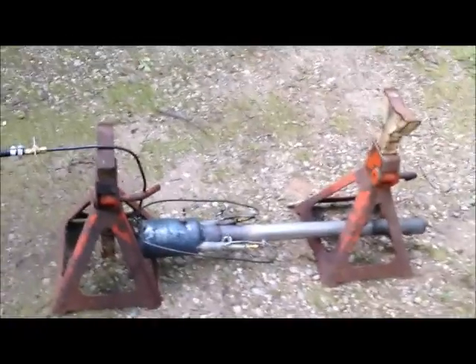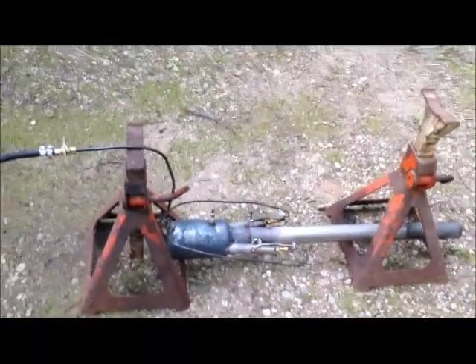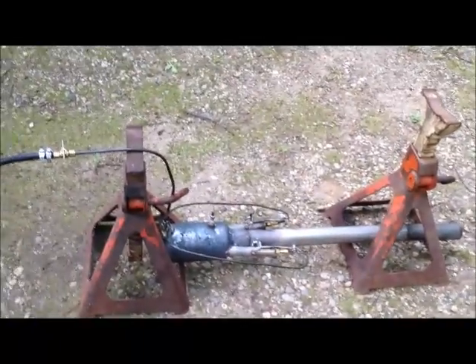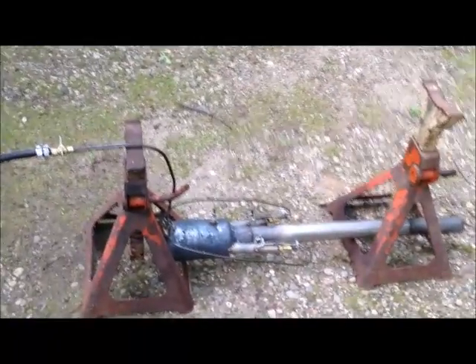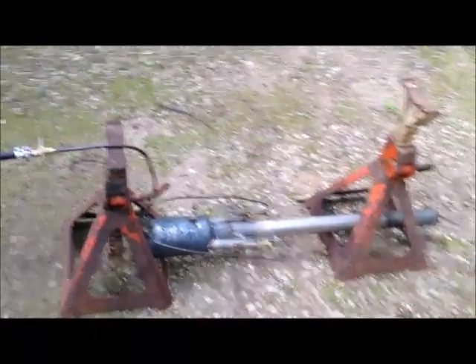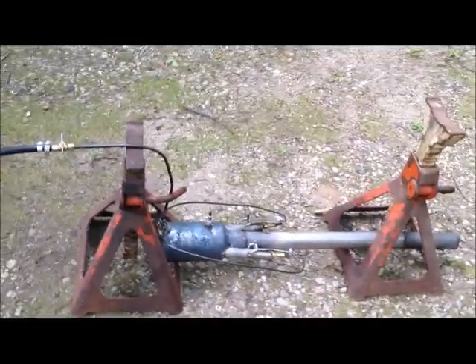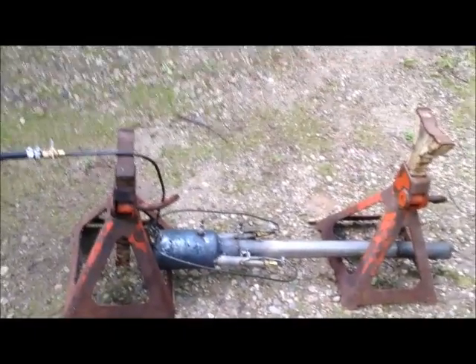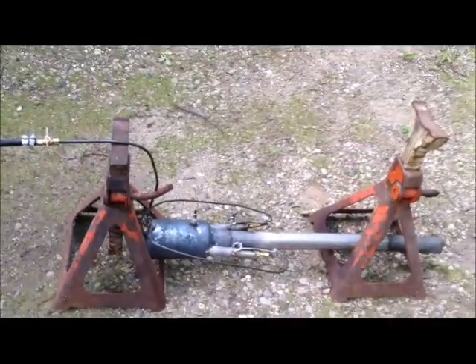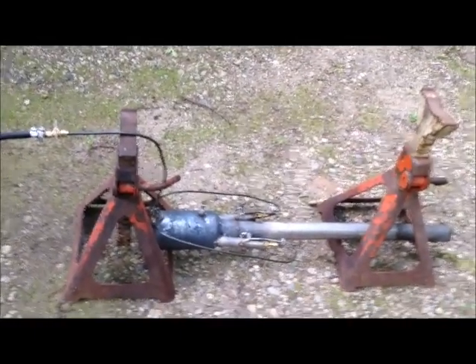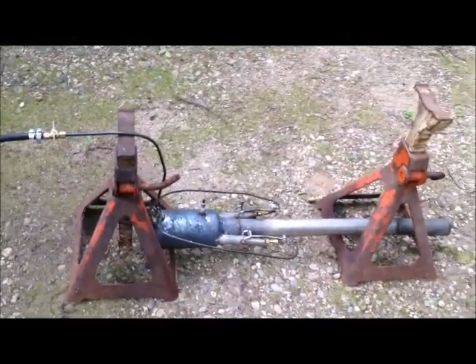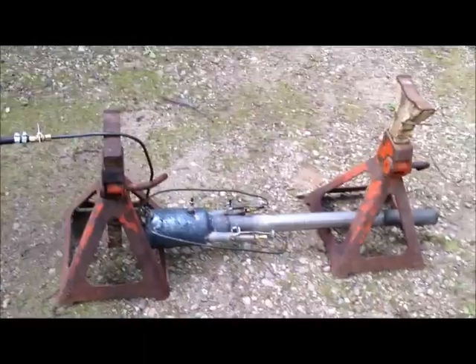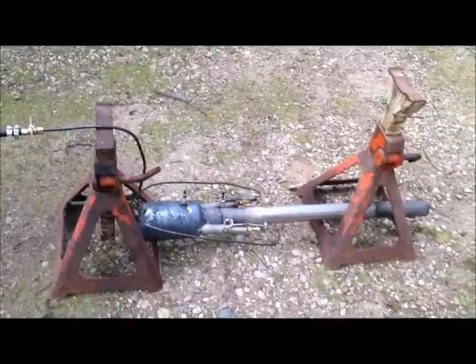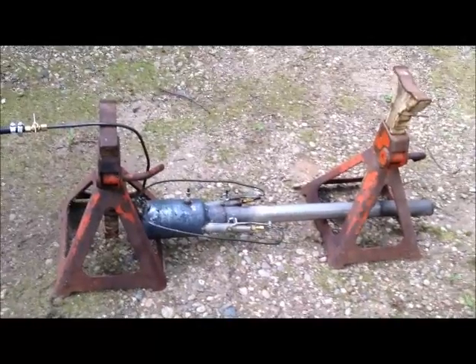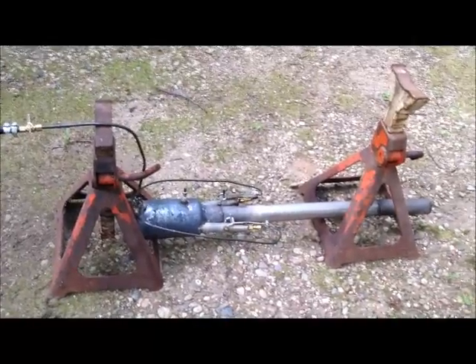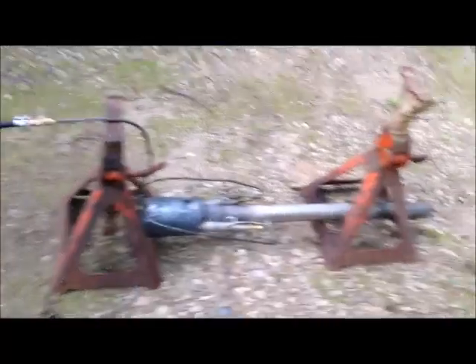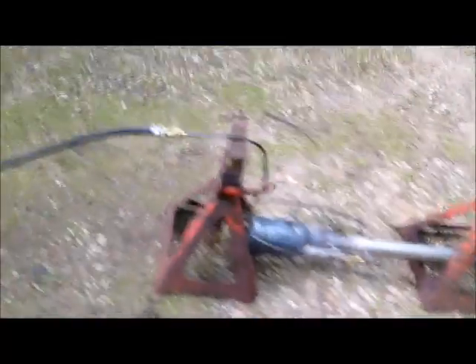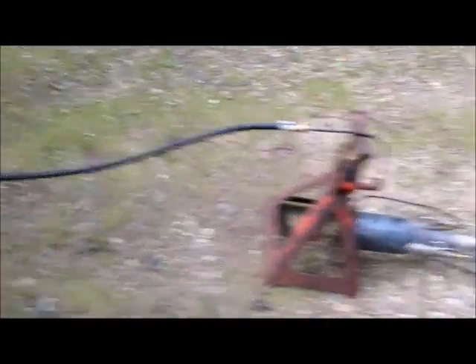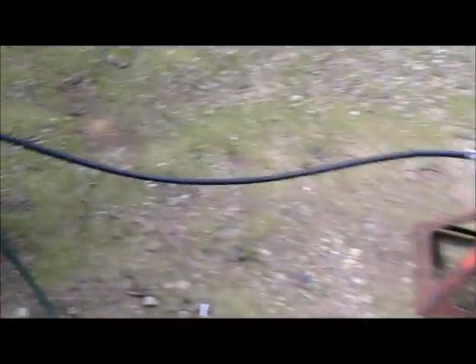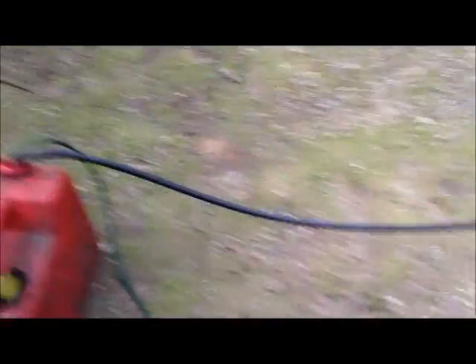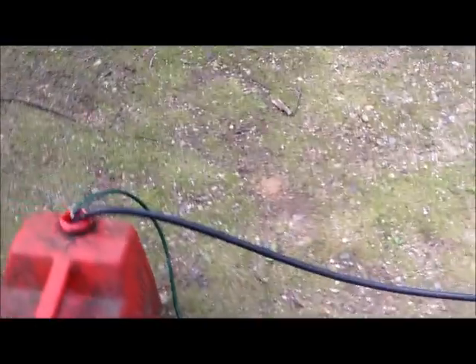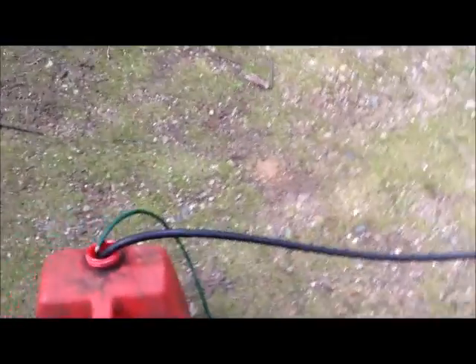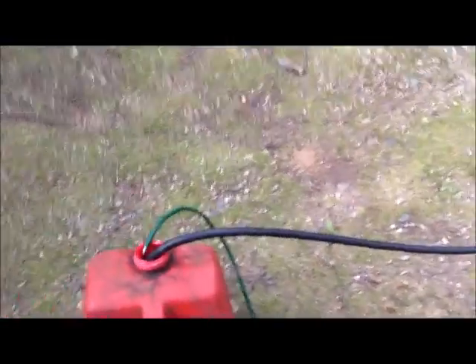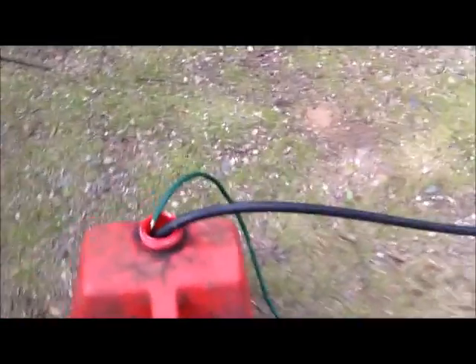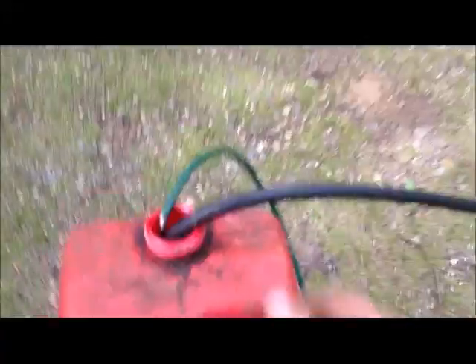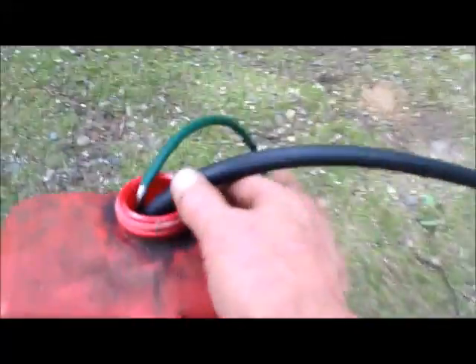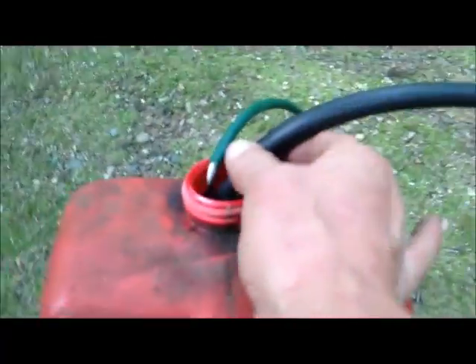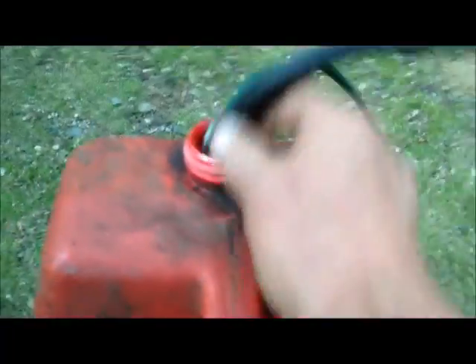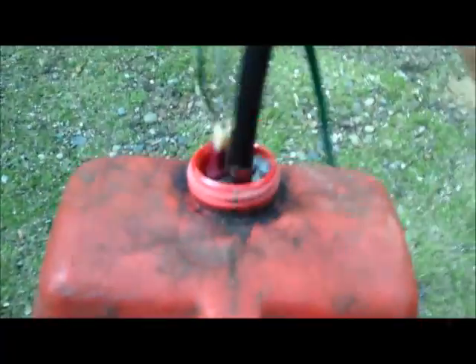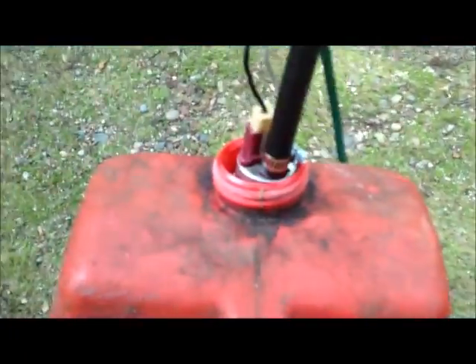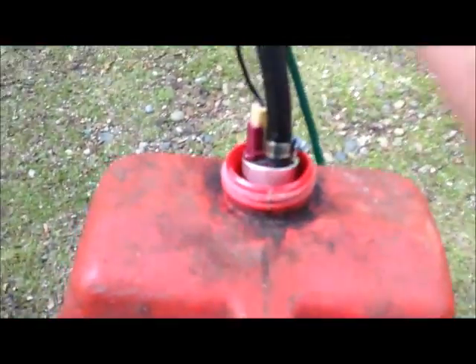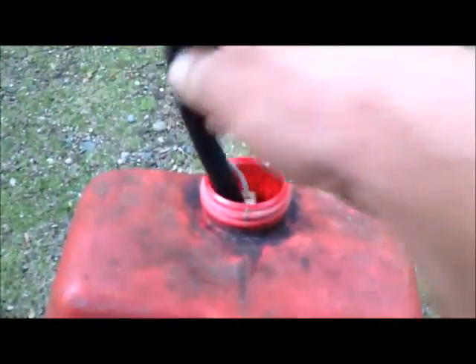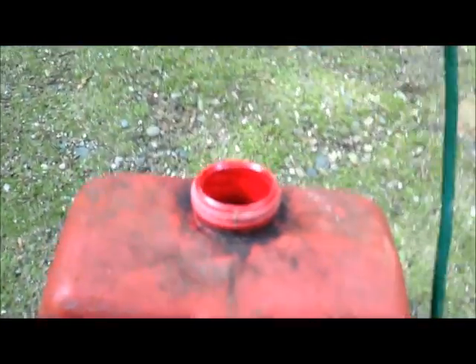After multiple attempts to actually run a Valvus pulse jet off of gasoline, I have succeeded. We'll start from the beginning here. First of all, this is a gas tank — inside the gas tank we have a fuel pump.